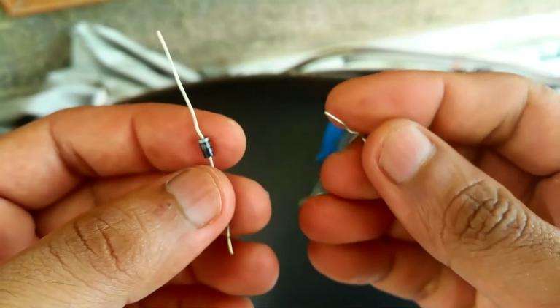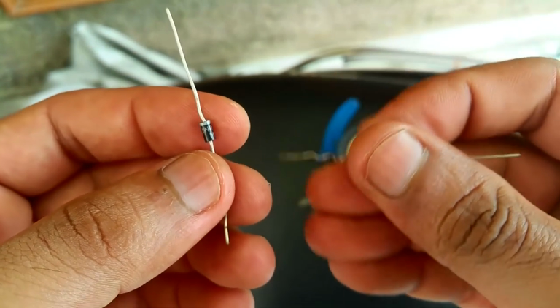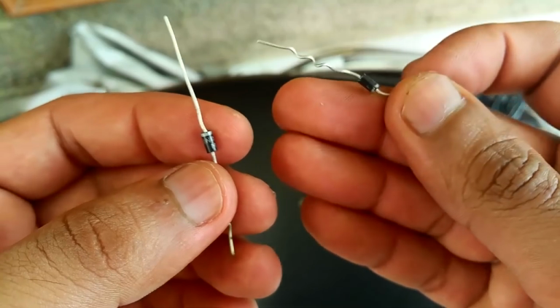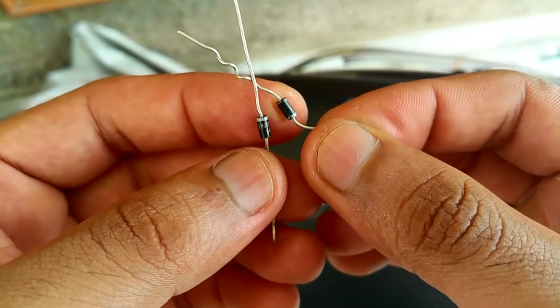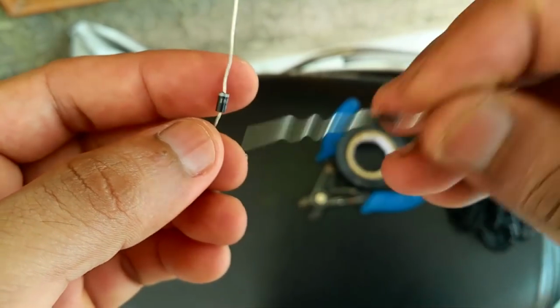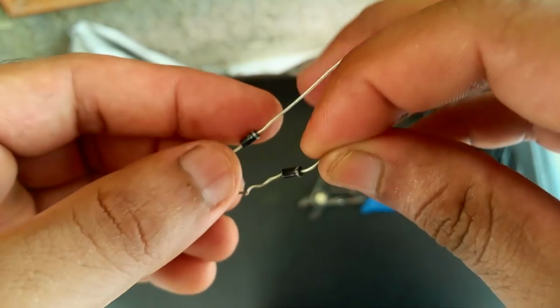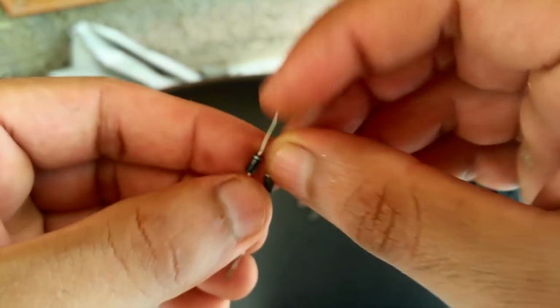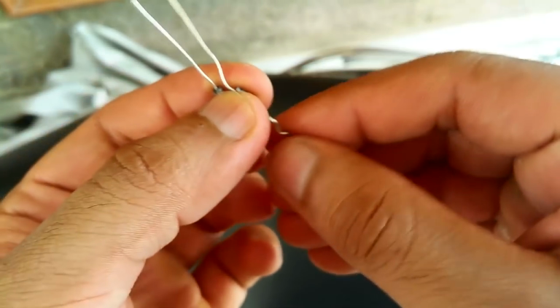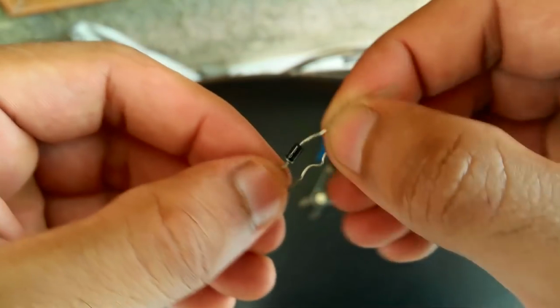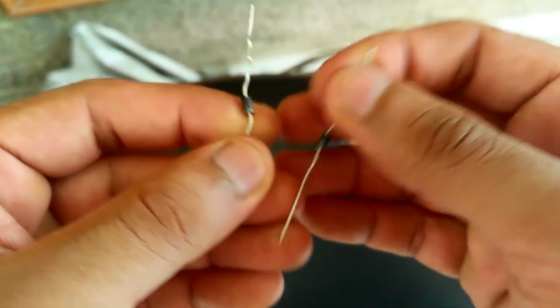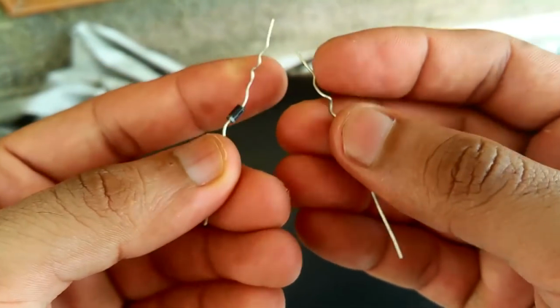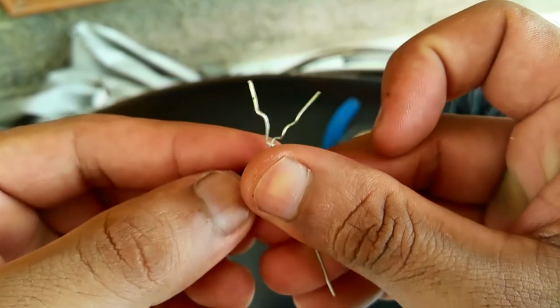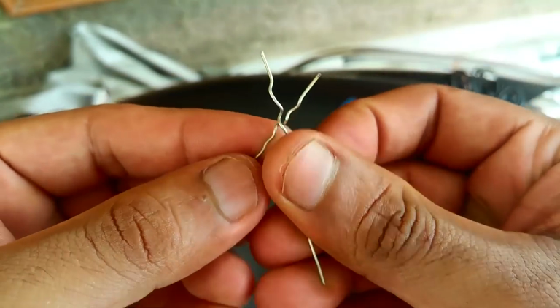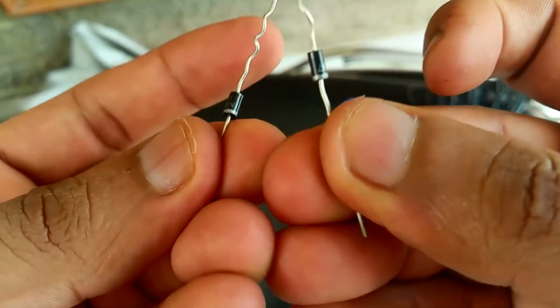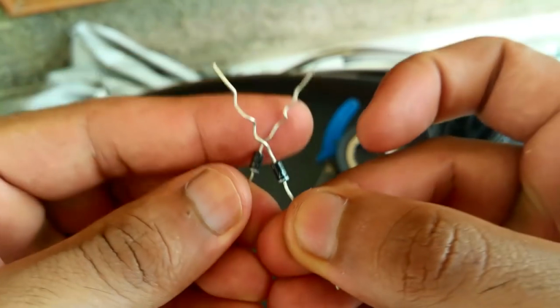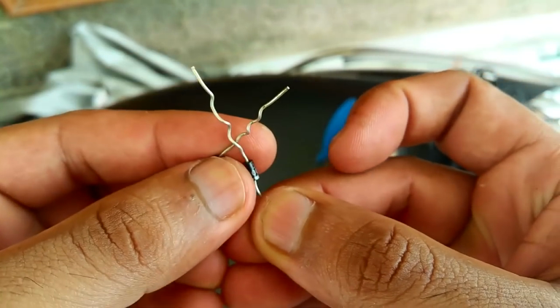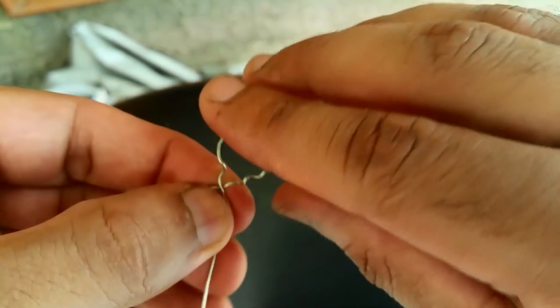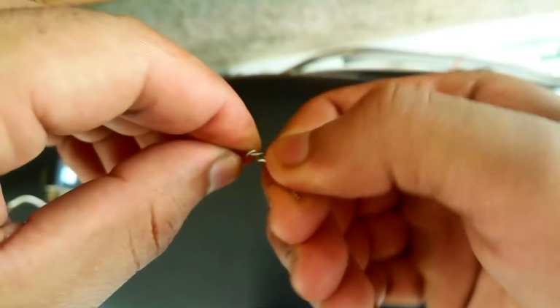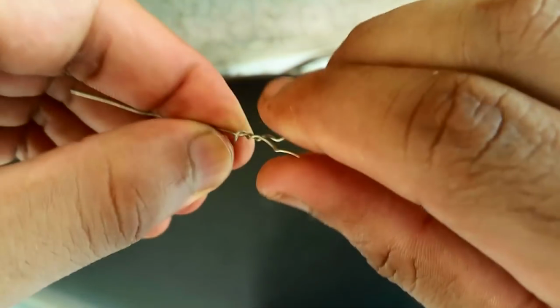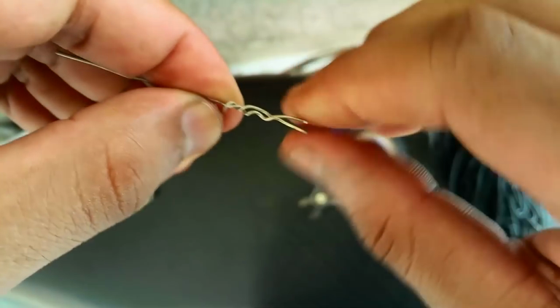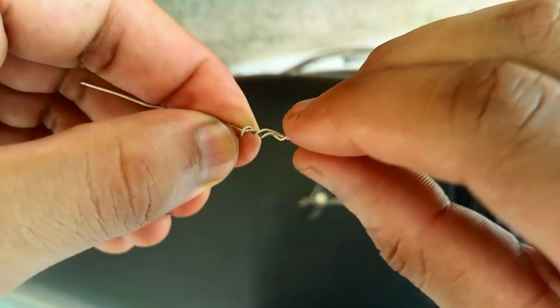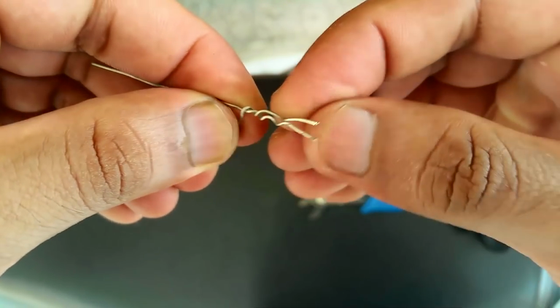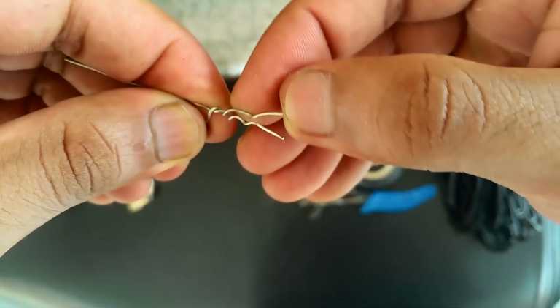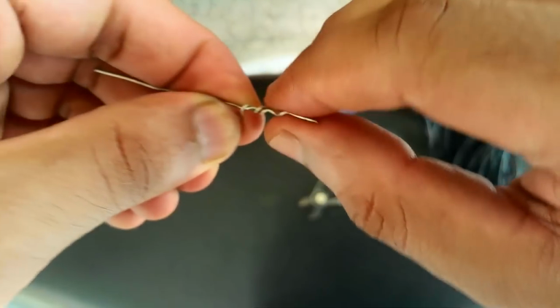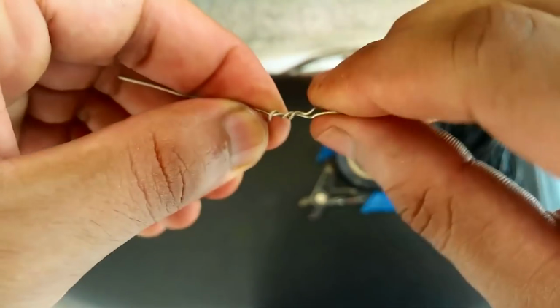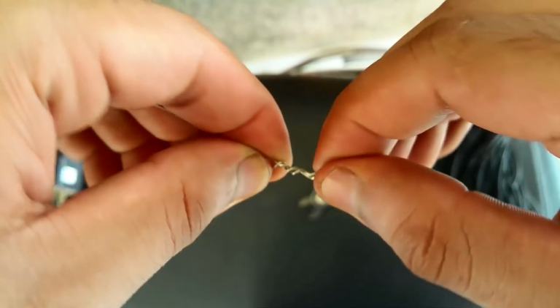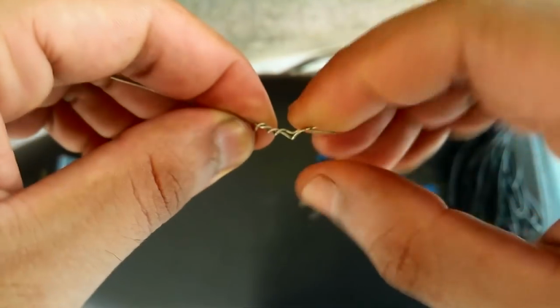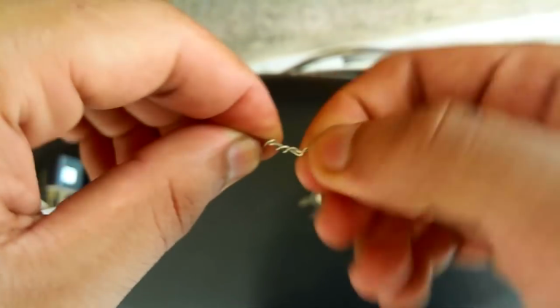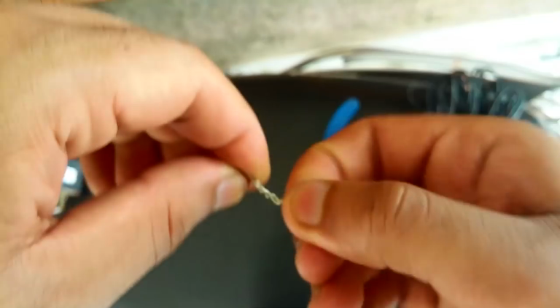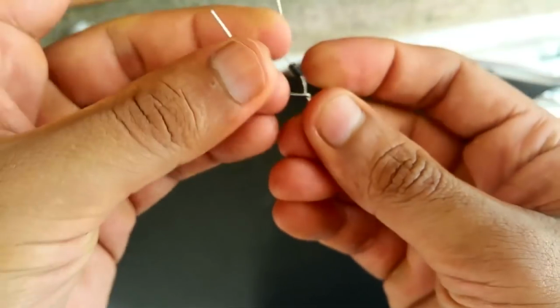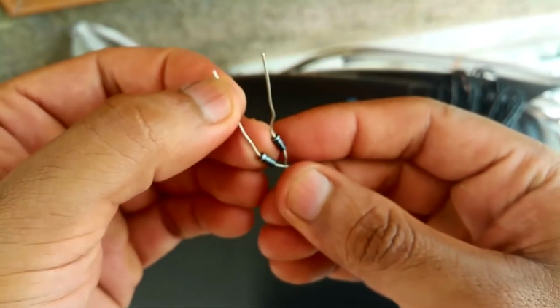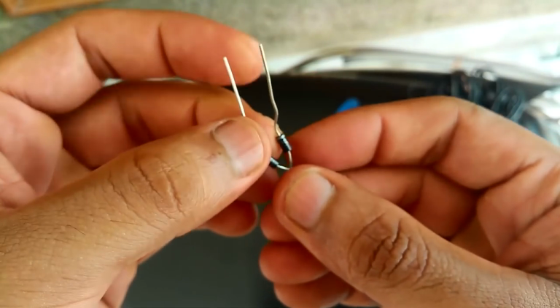What we're going to do with these two diodes is short-circuit the positive ends together — just like this. The black ends joined together. So this is what it's going to look like.